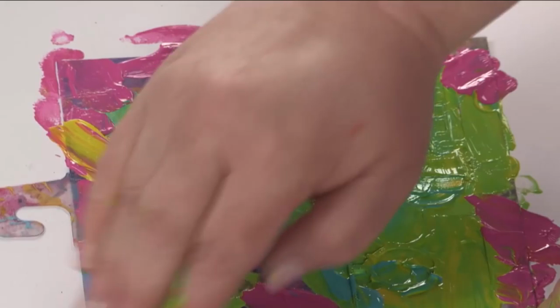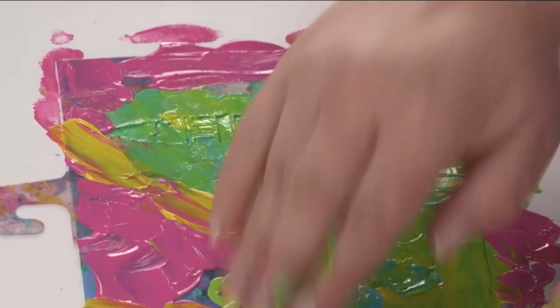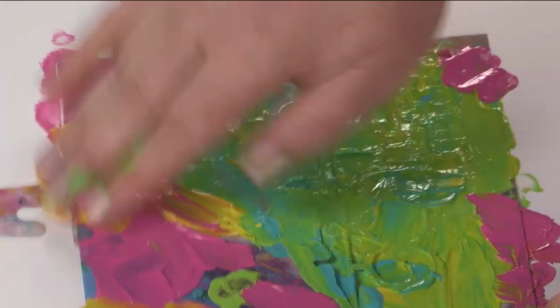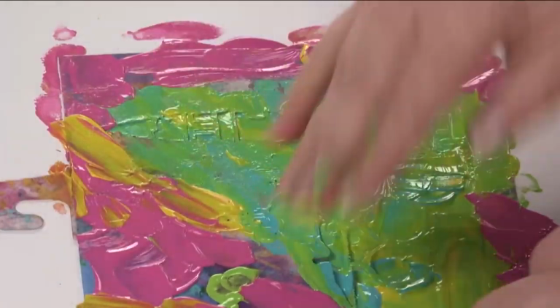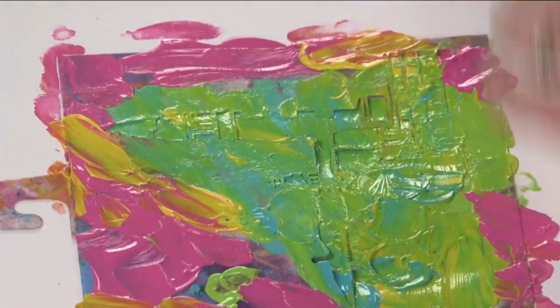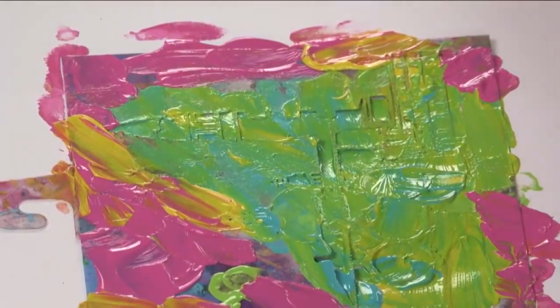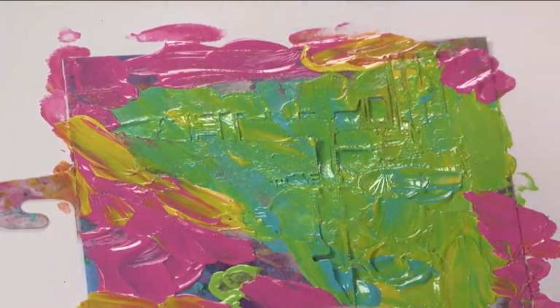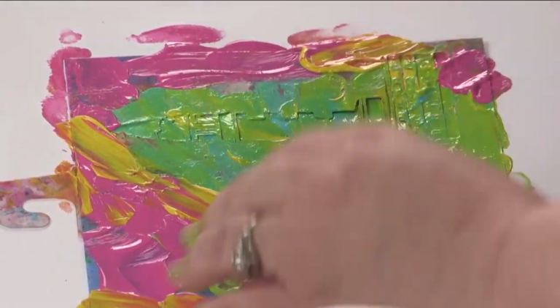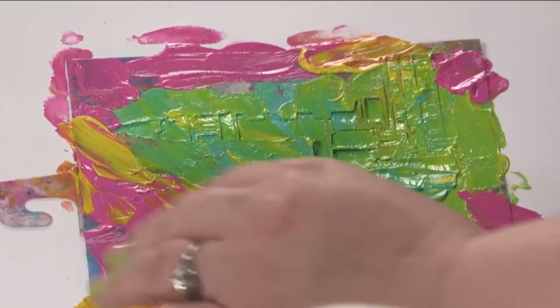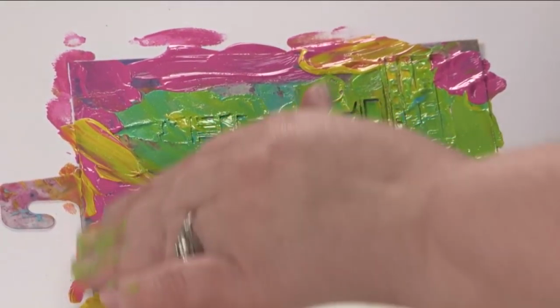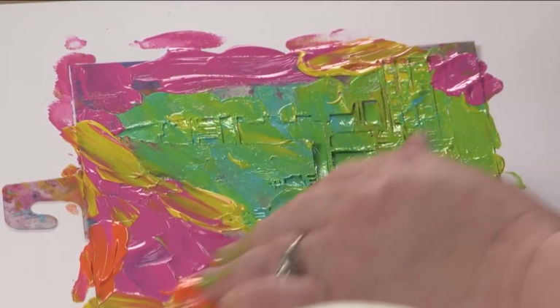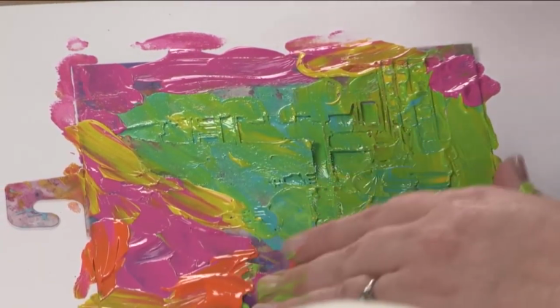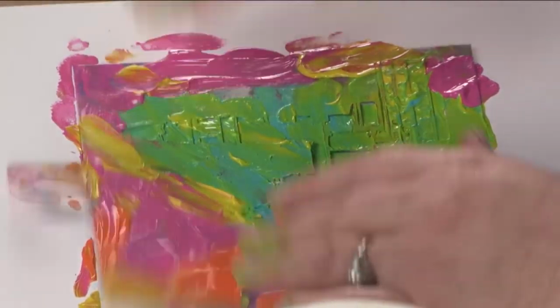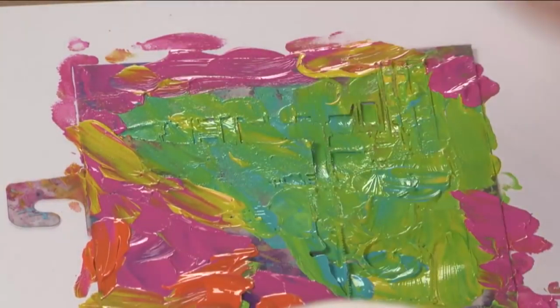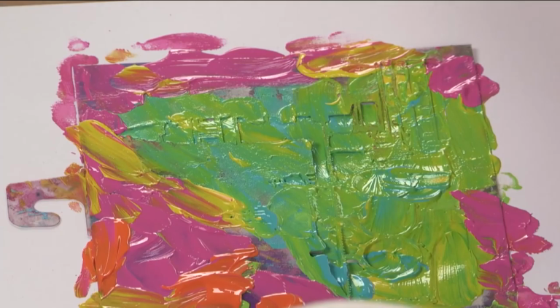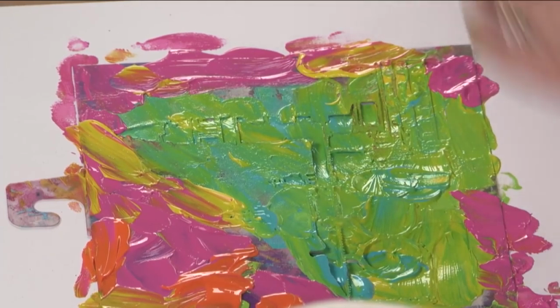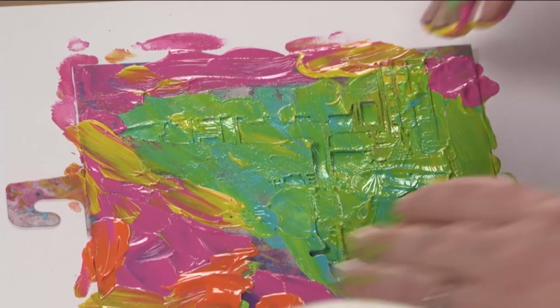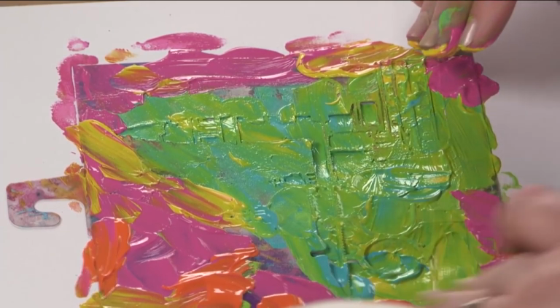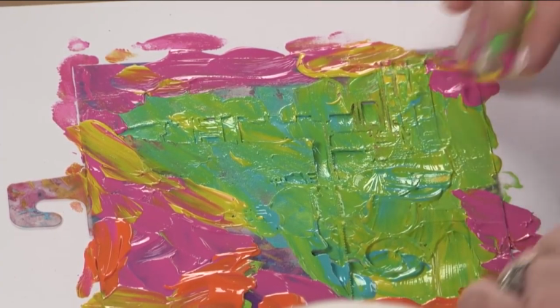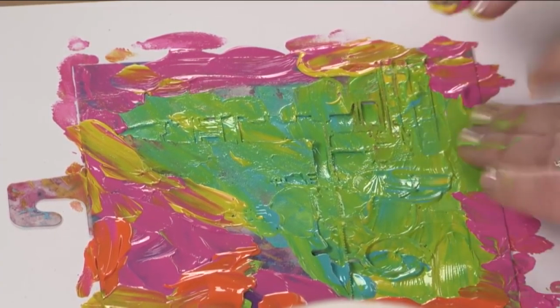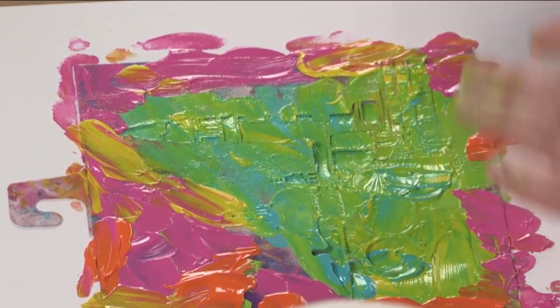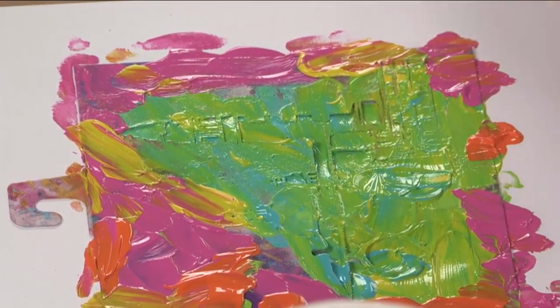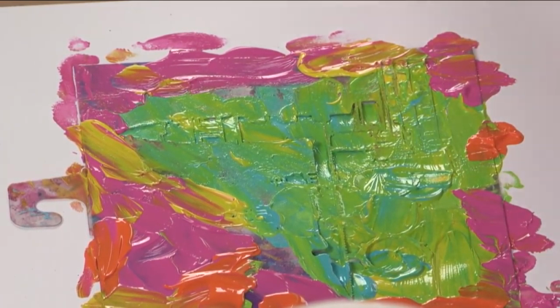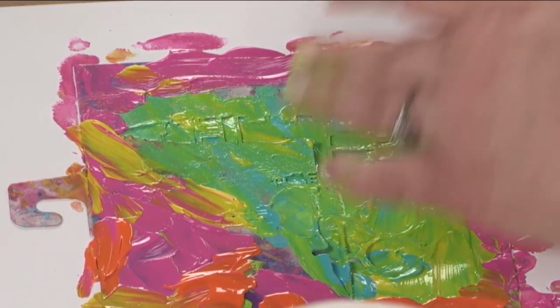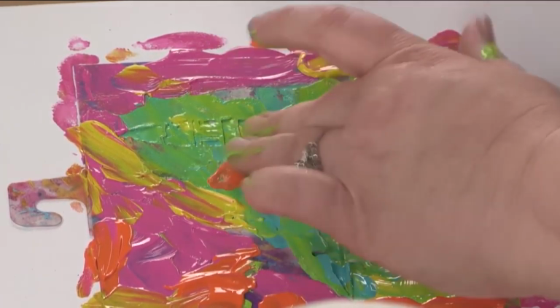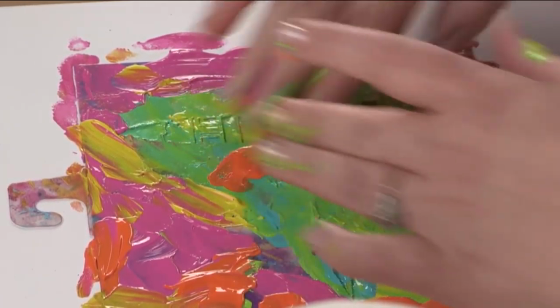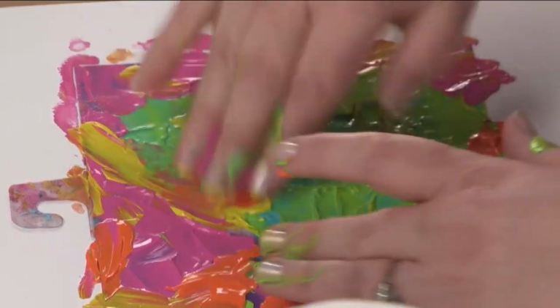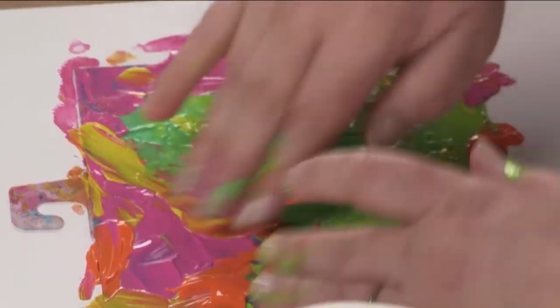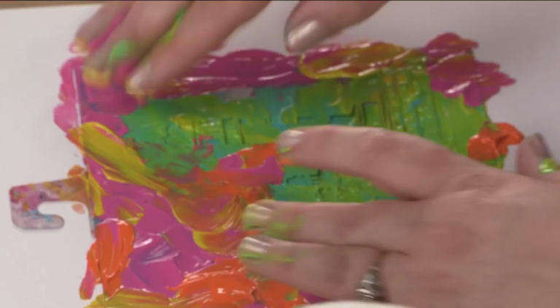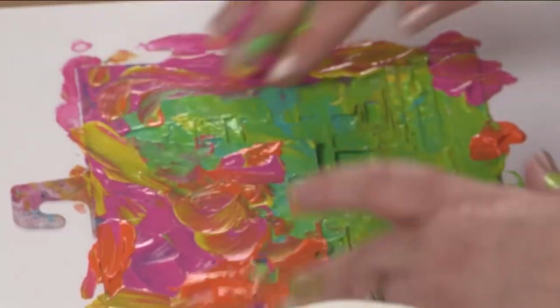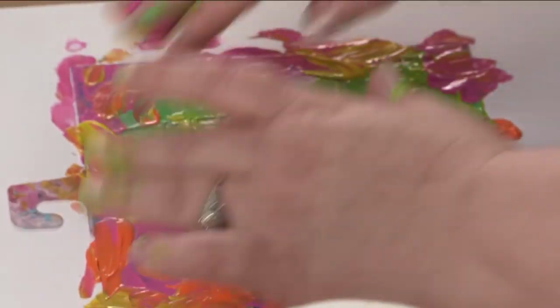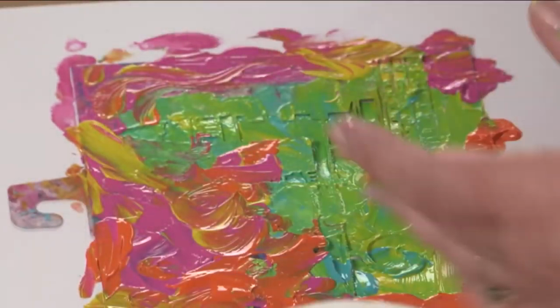You'll notice I'm being very, very generous with the paint that I'm putting on here, because I like how it feels. And it will also allow me to get multiple prints here. So I've got all sorts of stuff.